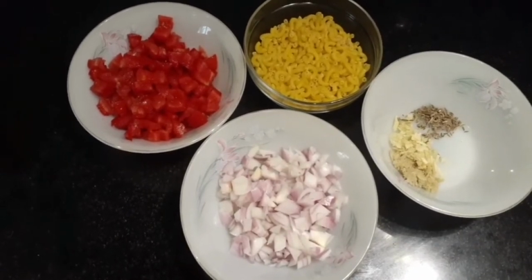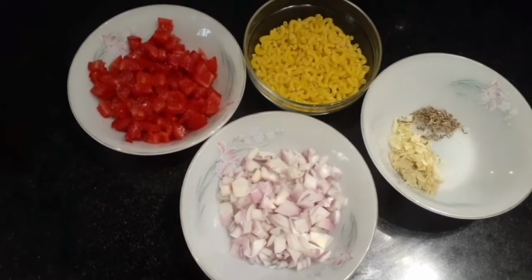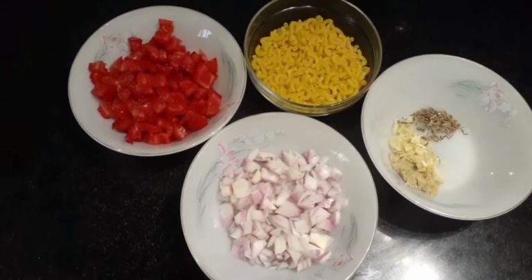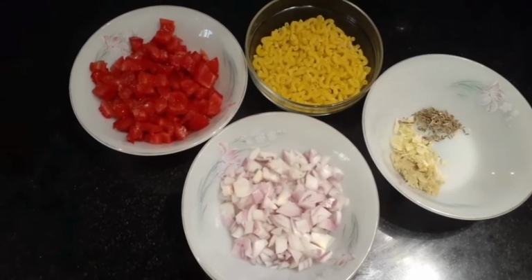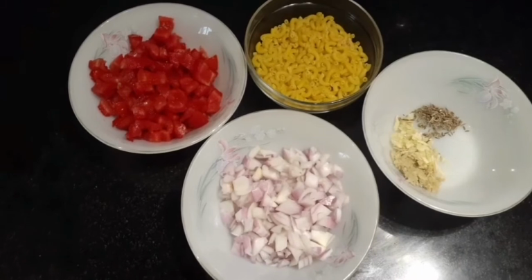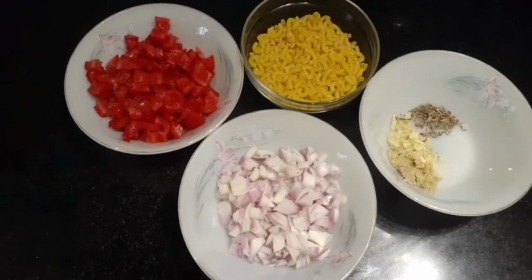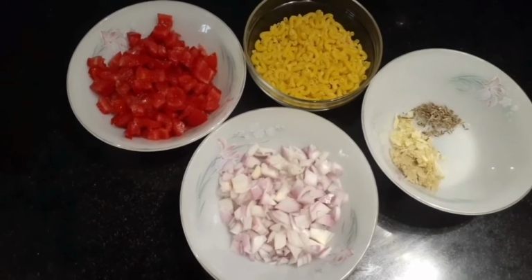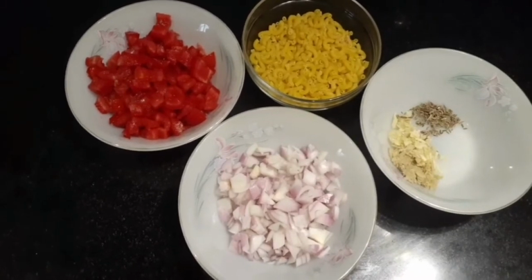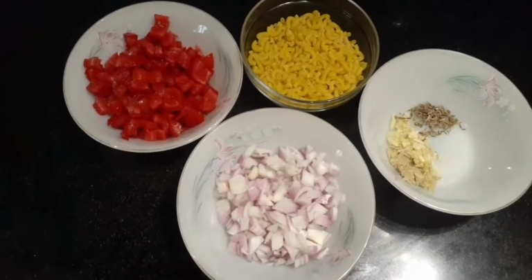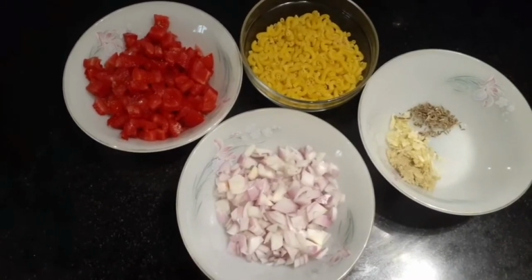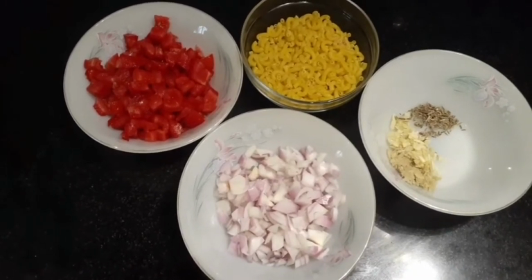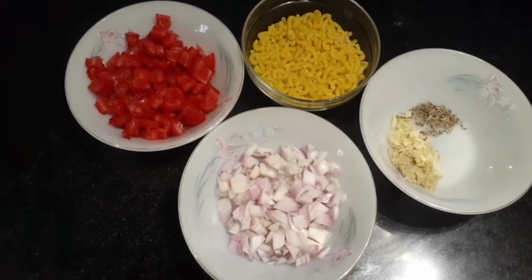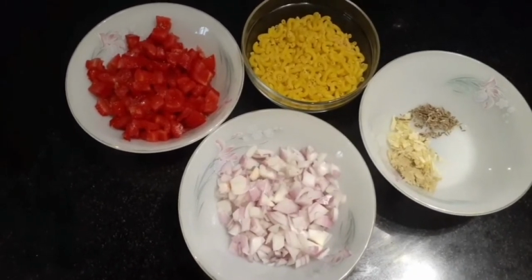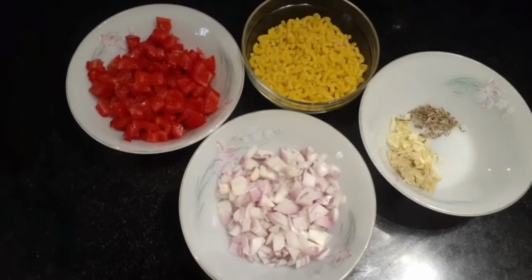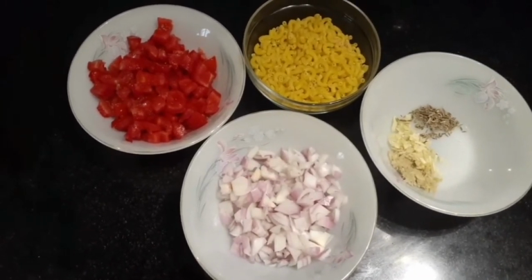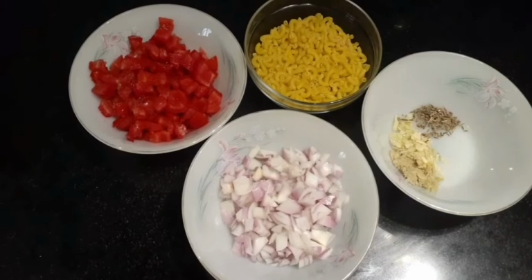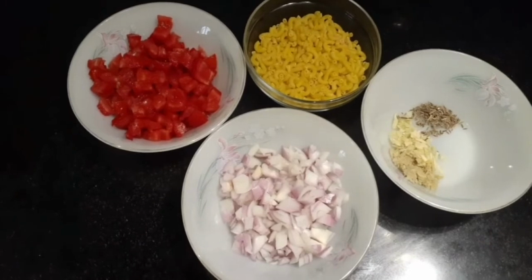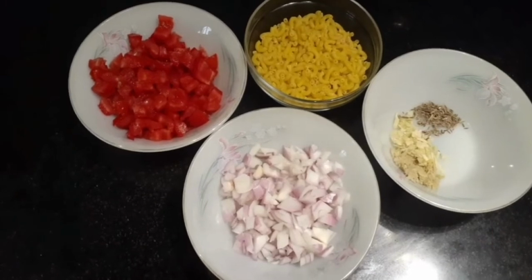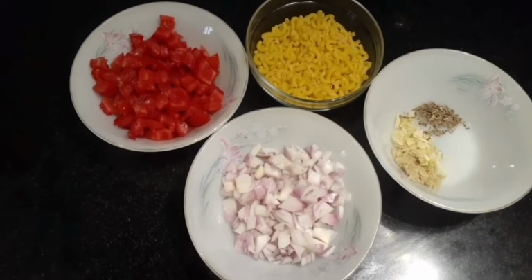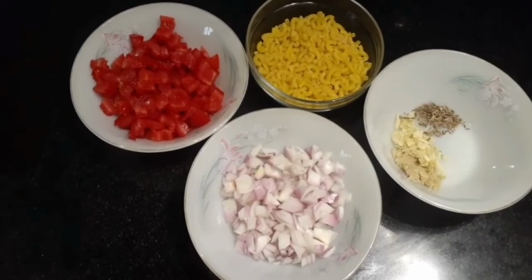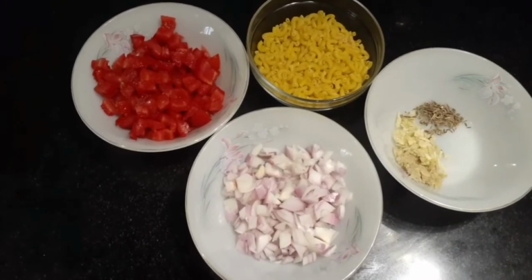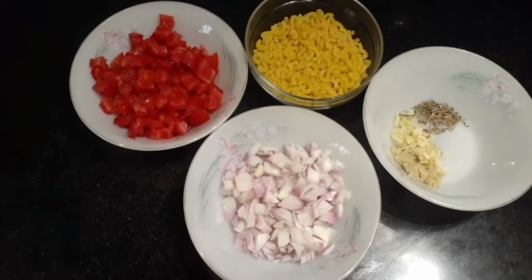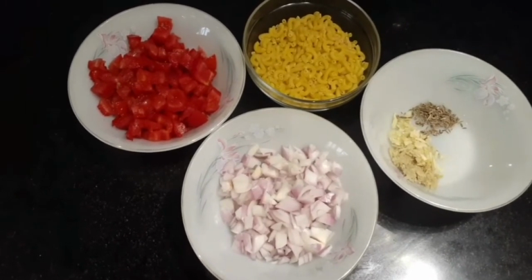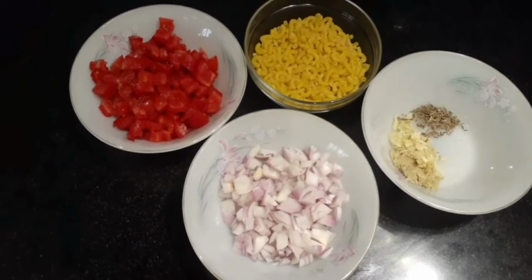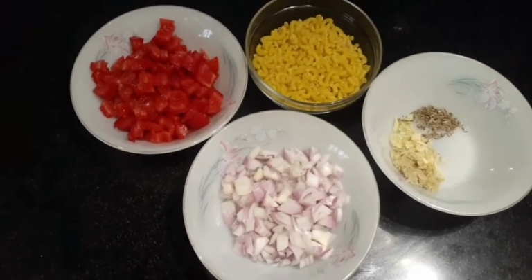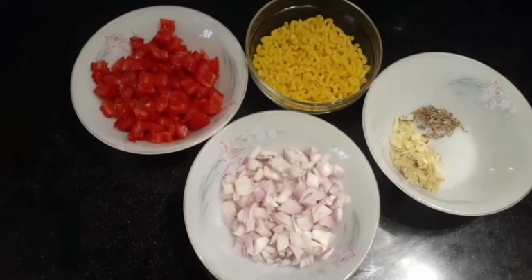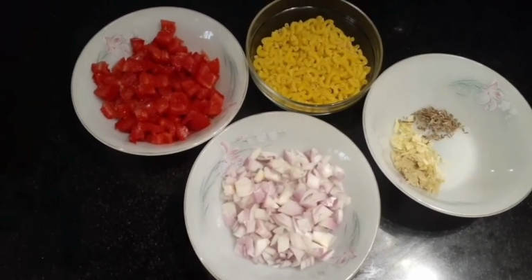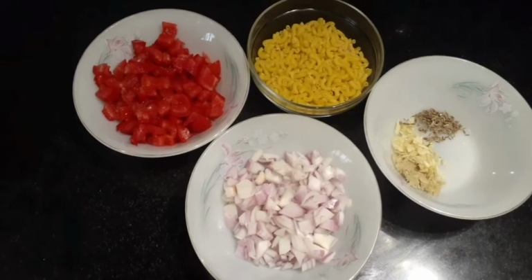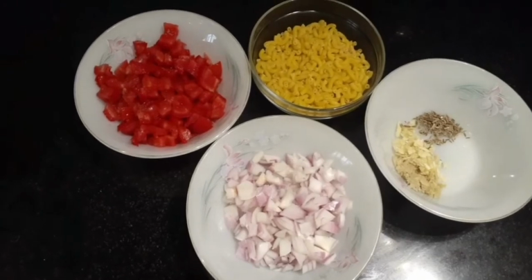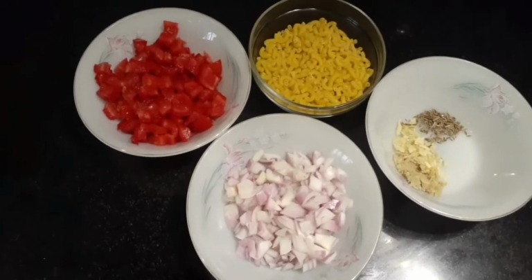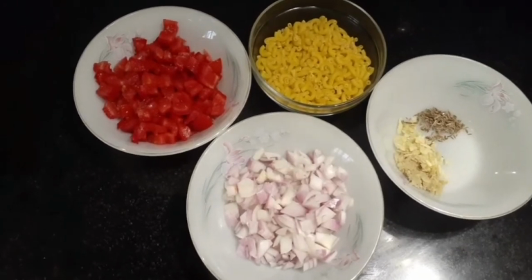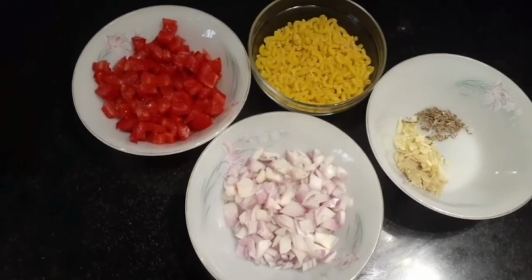Let's begin with the video. The main ingredients required are one bowl of pasta, three chopped tomatoes, two chopped onions, two tablespoons of ginger garlic paste, and one teaspoon of cumin seeds.